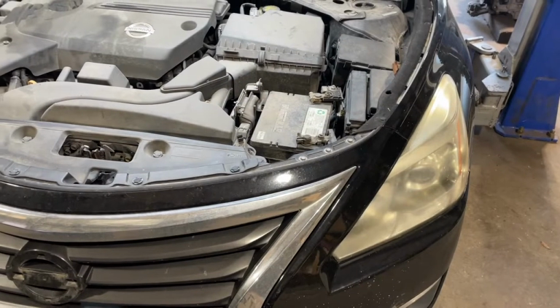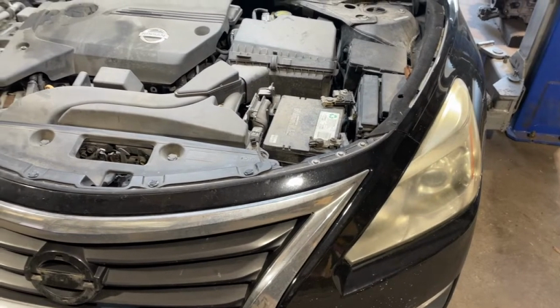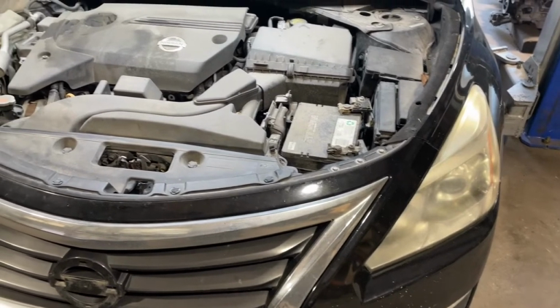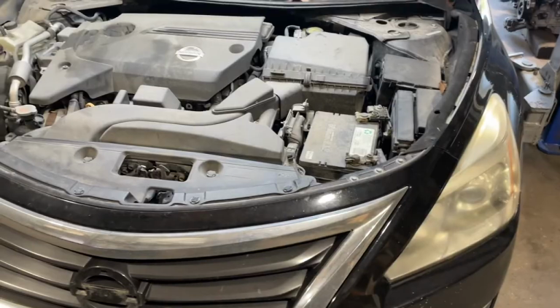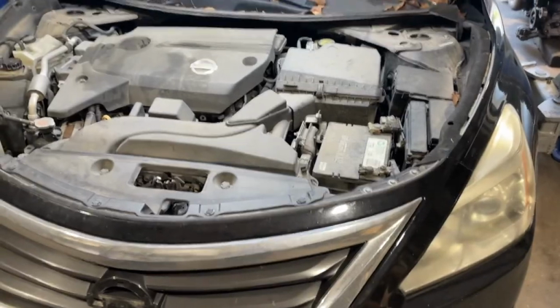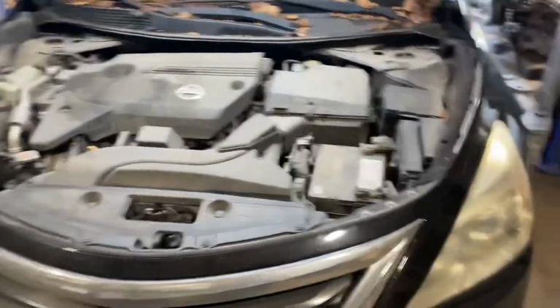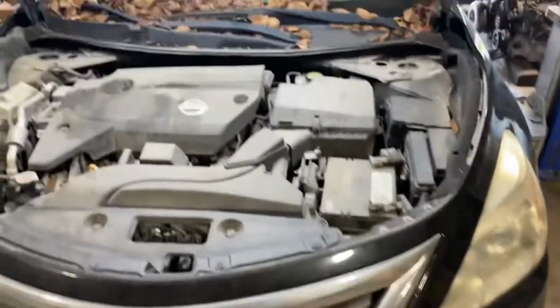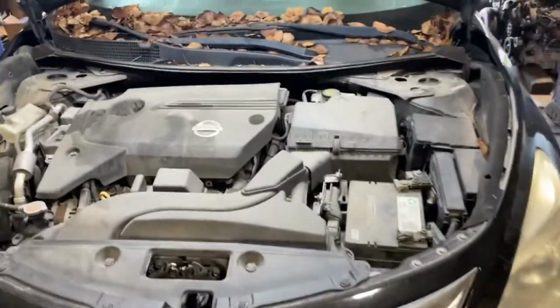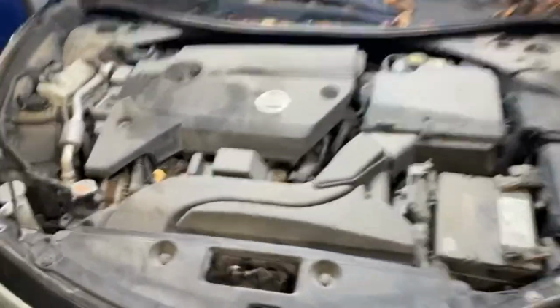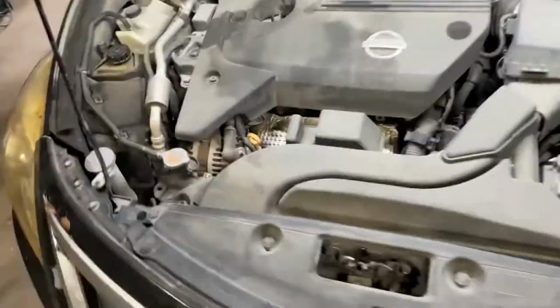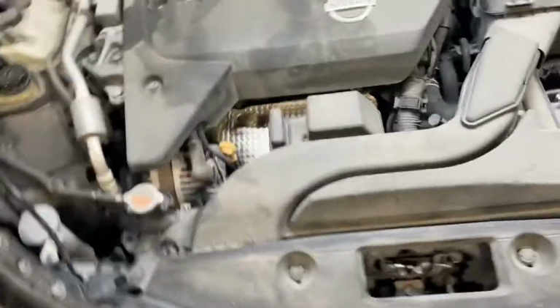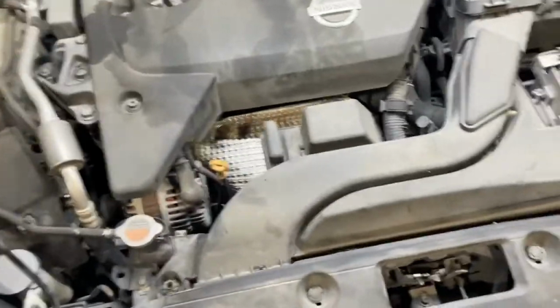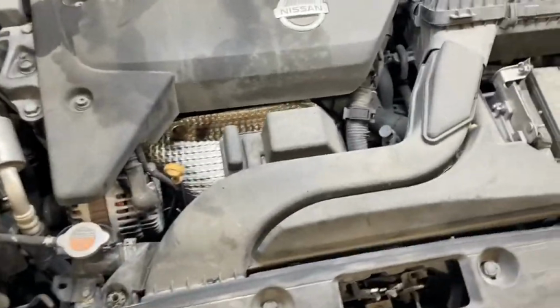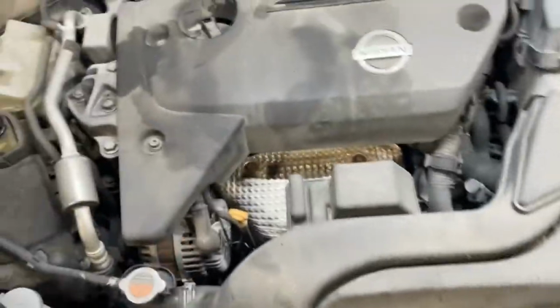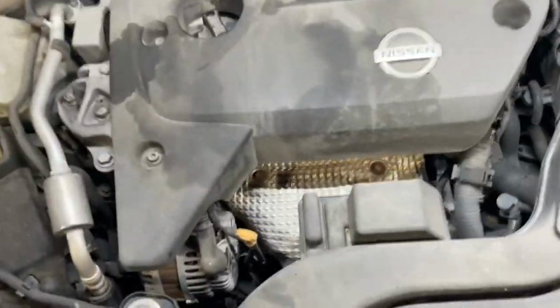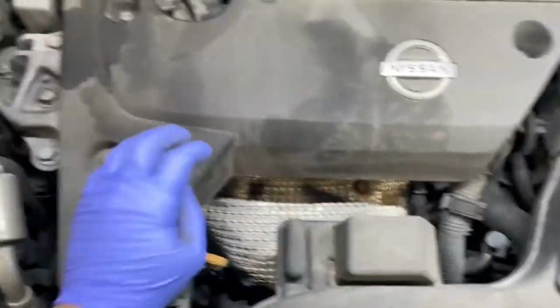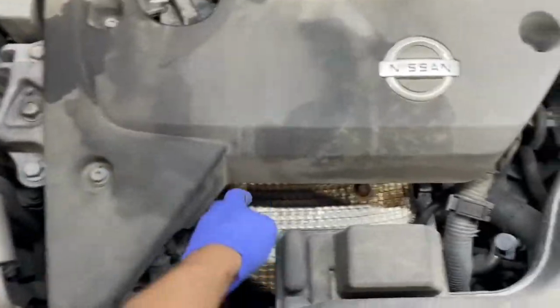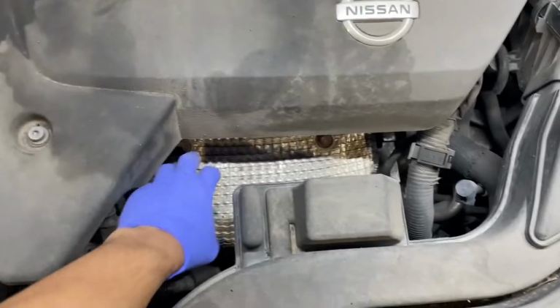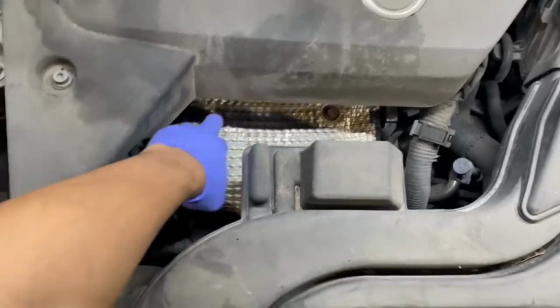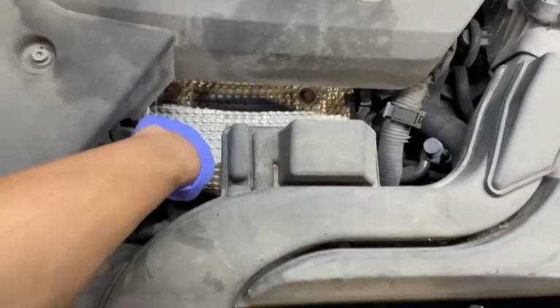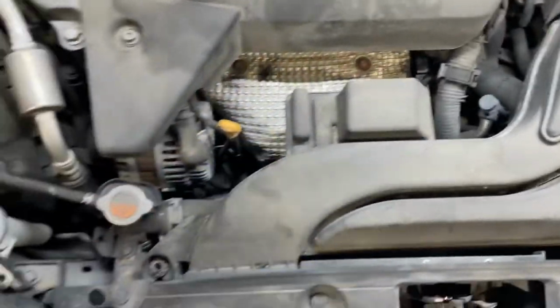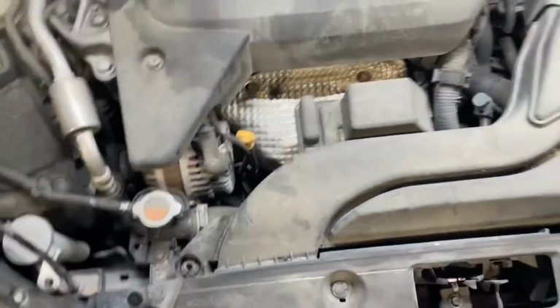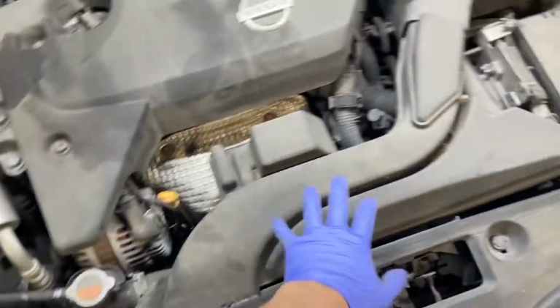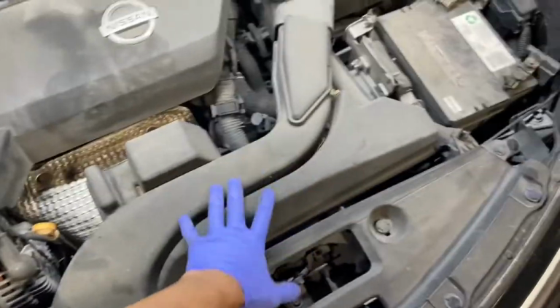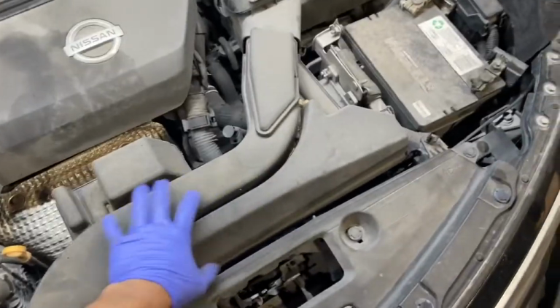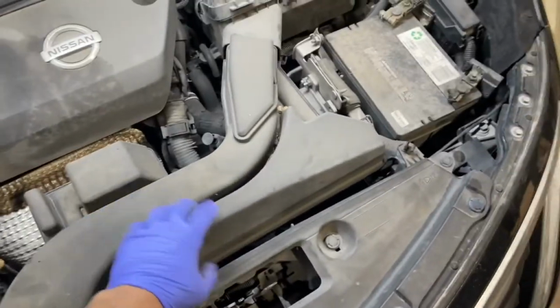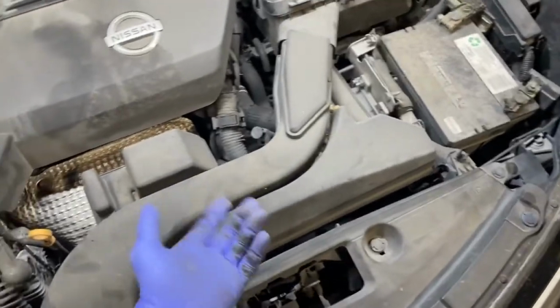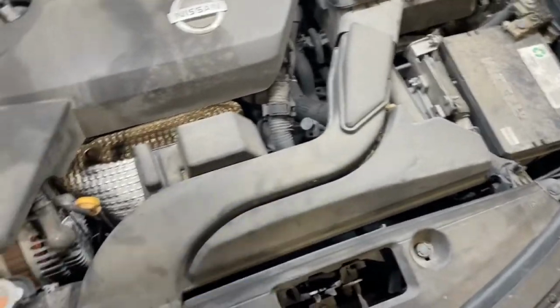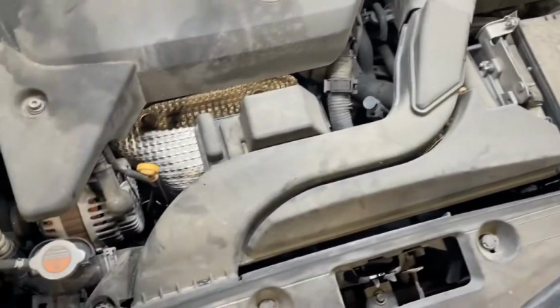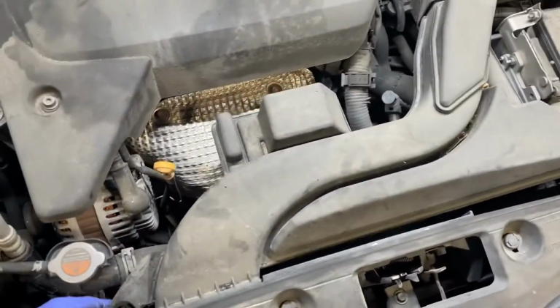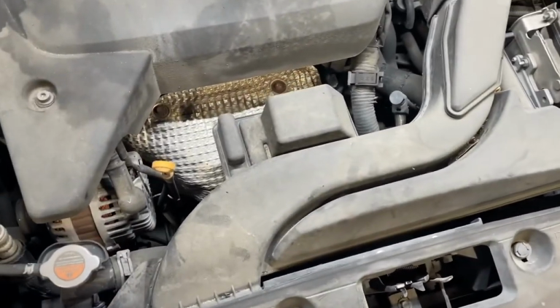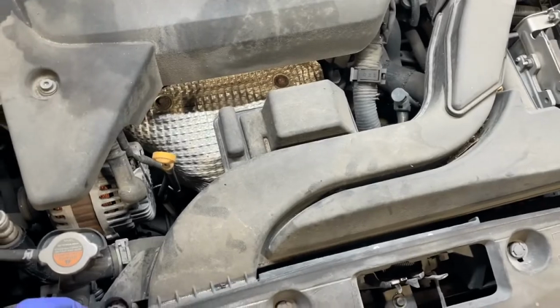Today we have a 2014 Nissan Altima four-cylinder engine. We're replacing the catalytic converter for the exhaust manifold right here. First thing we'll do is remove the air trunk to the cleaner box.